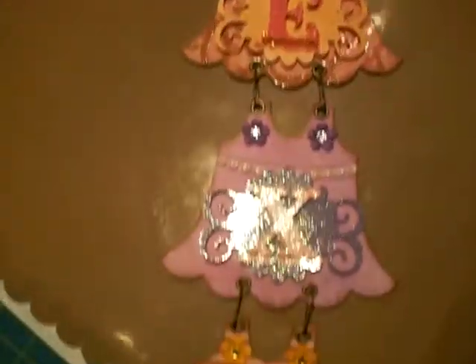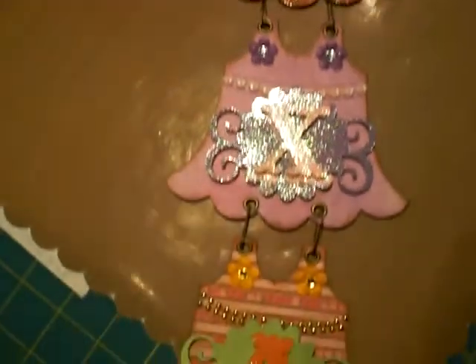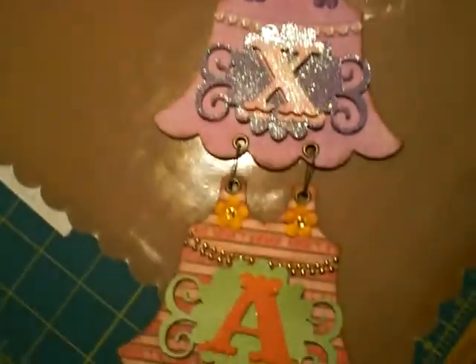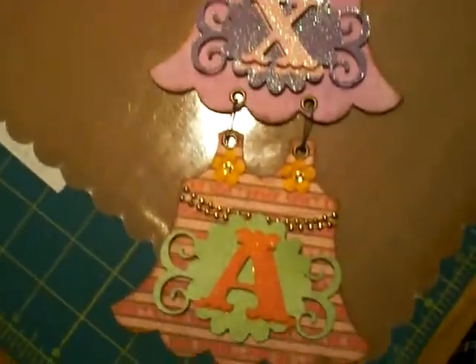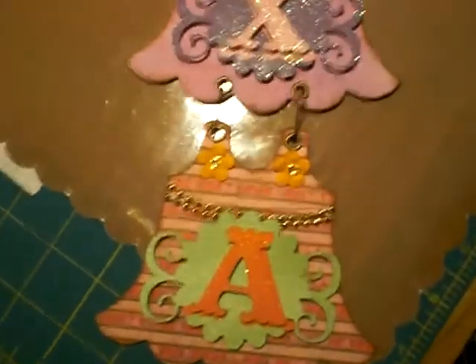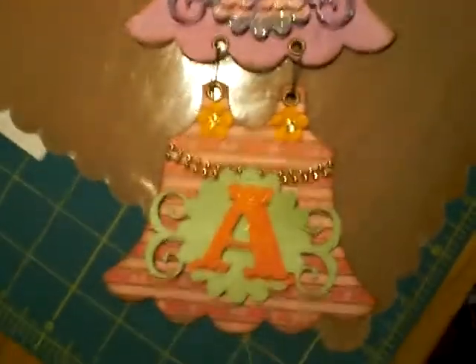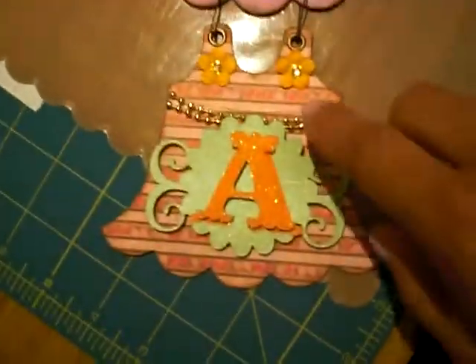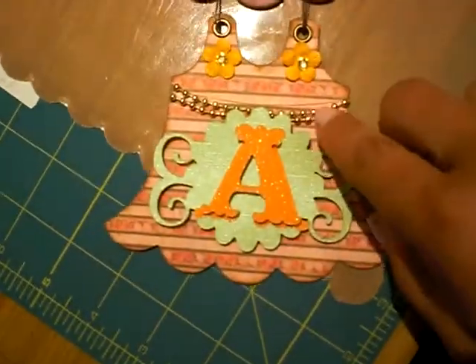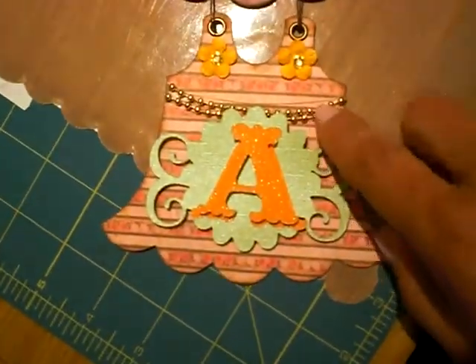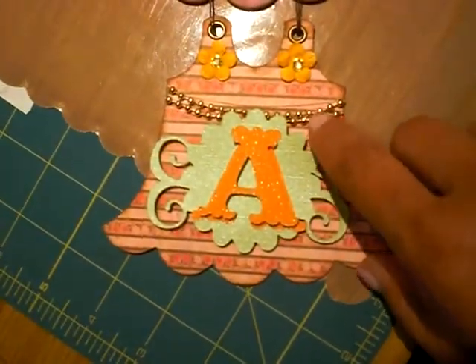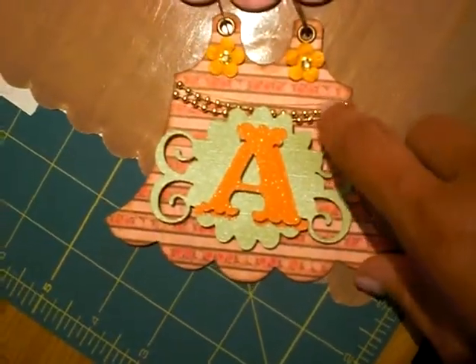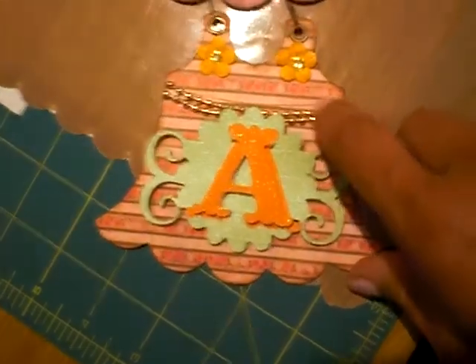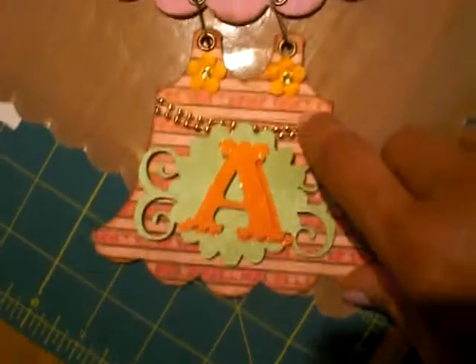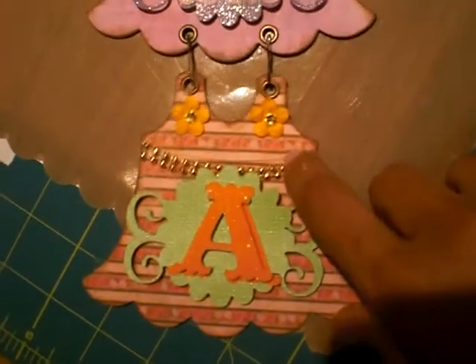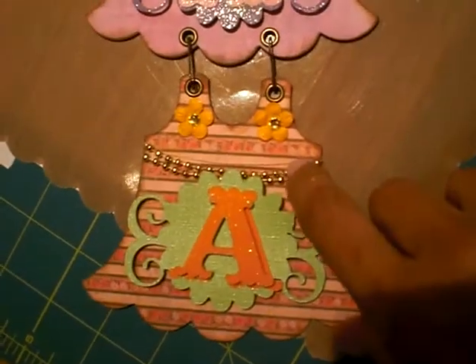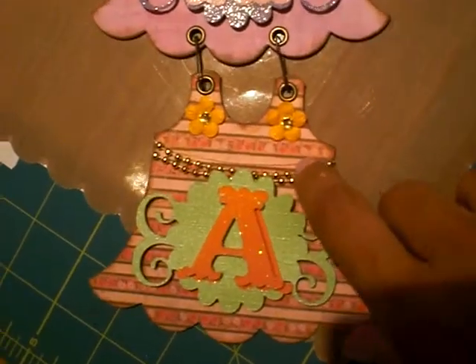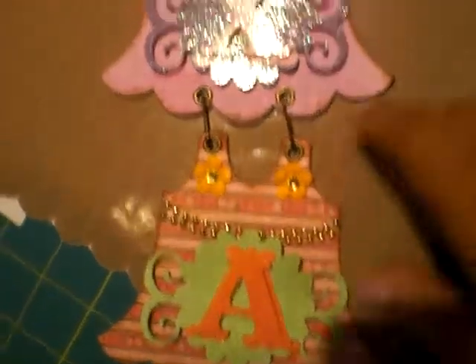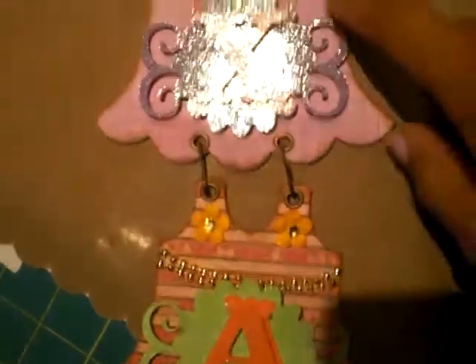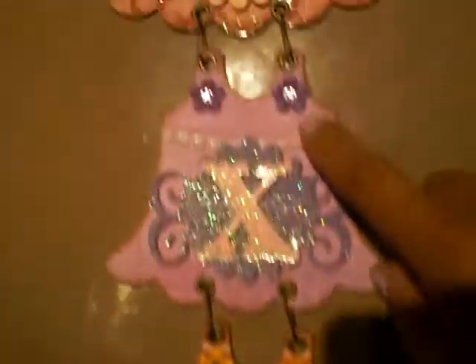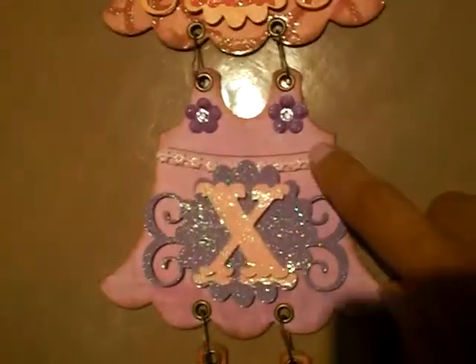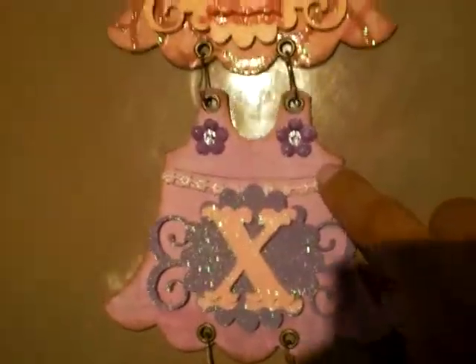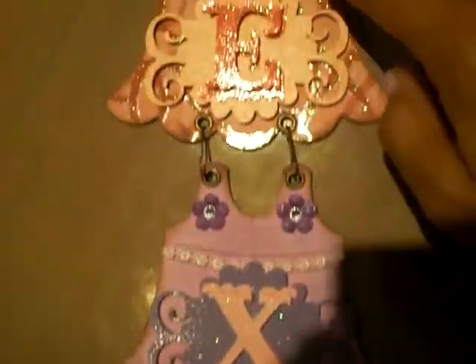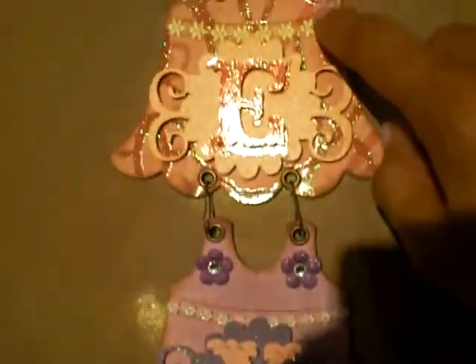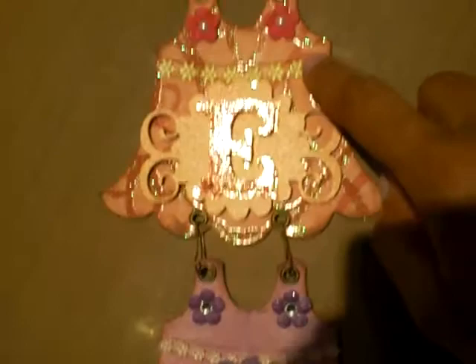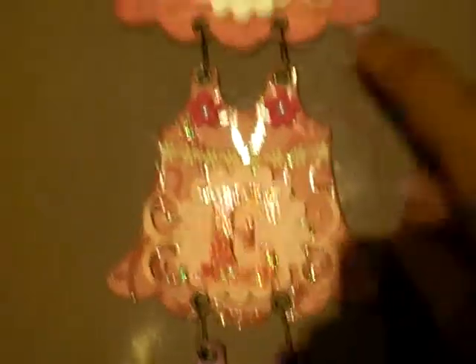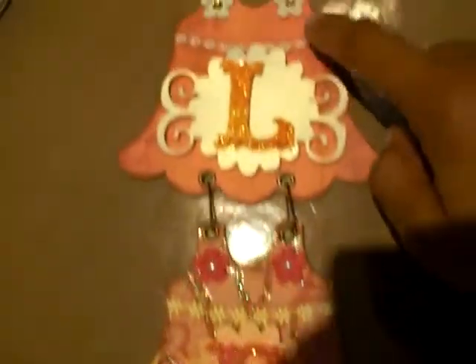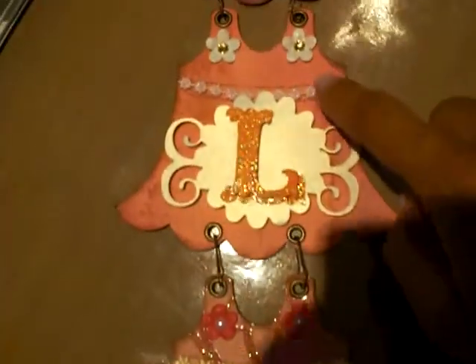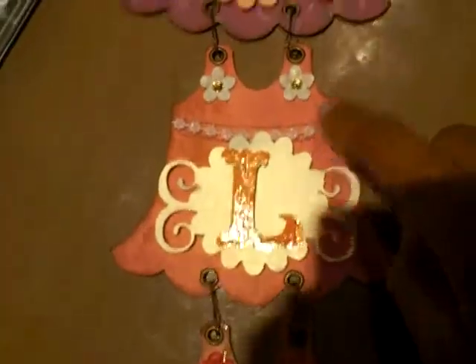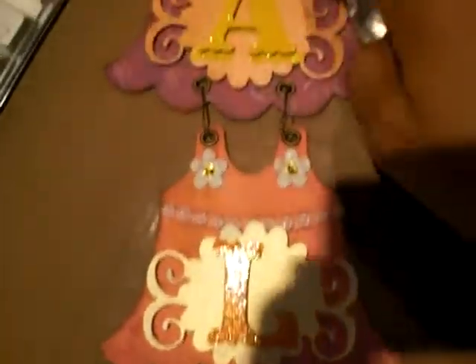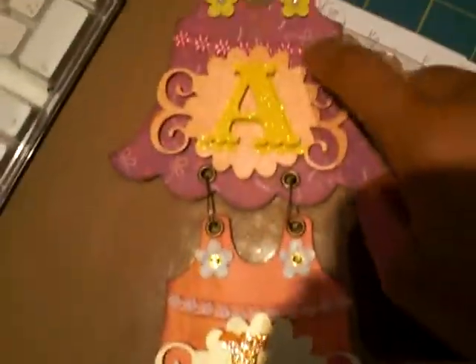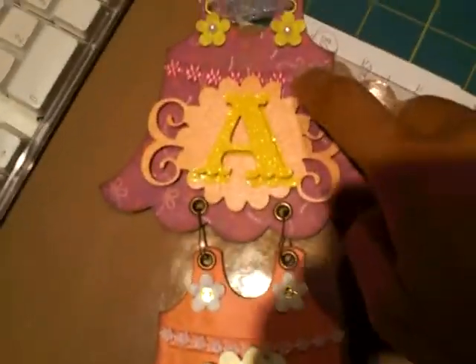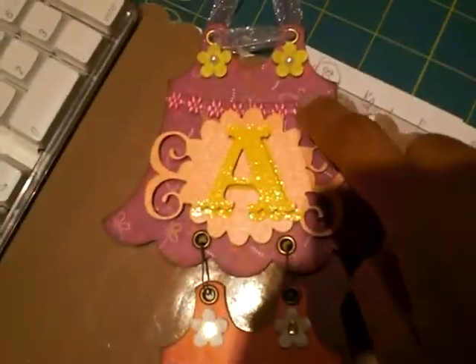I used these little trims. That one I got at Michael's — this little gold ball bead. But these trims right here were from Dana, my bottle swap partner from Yoli Bean. Hi, Dana!